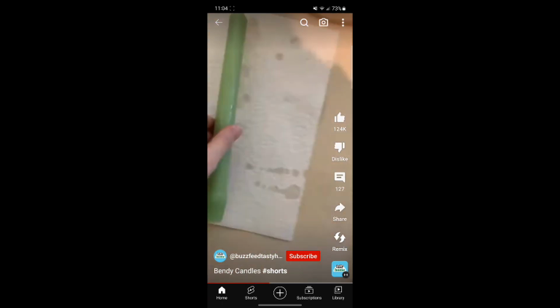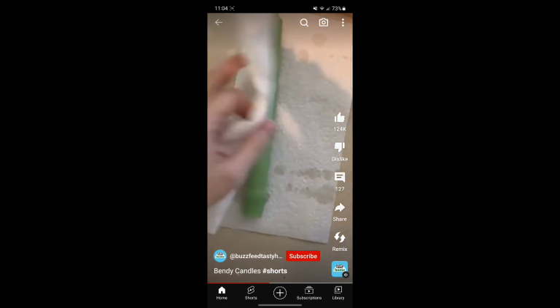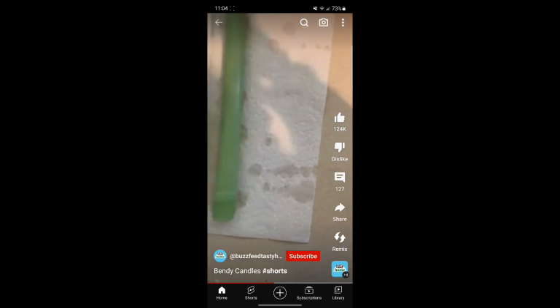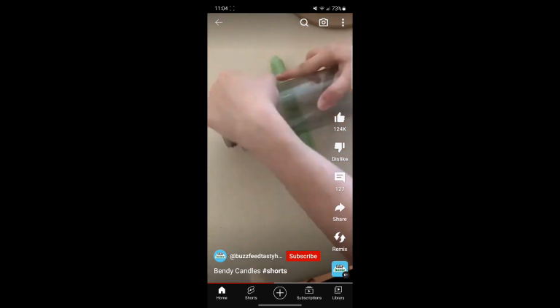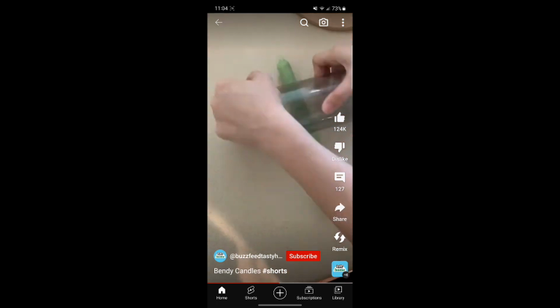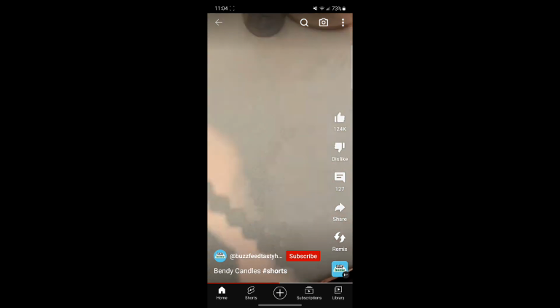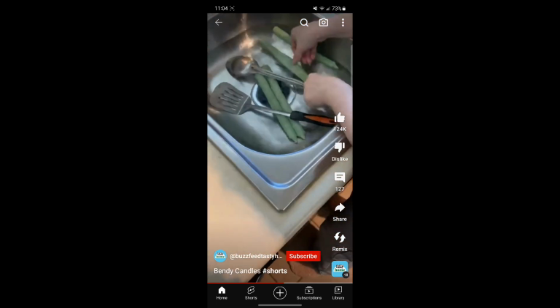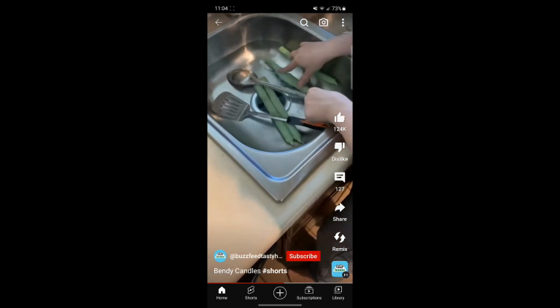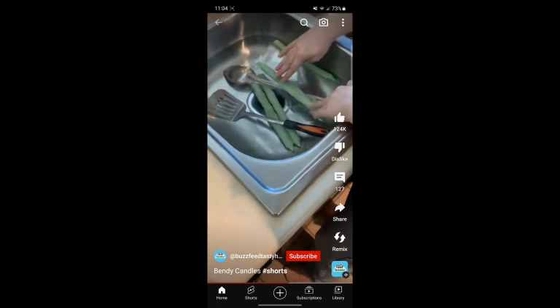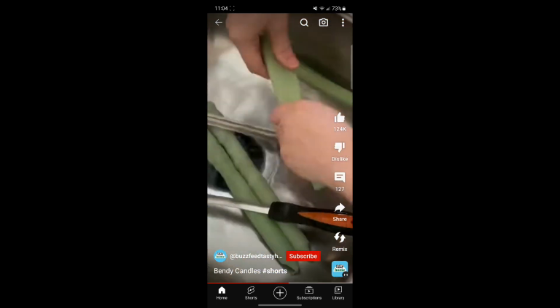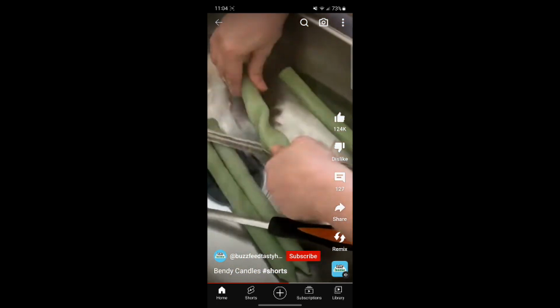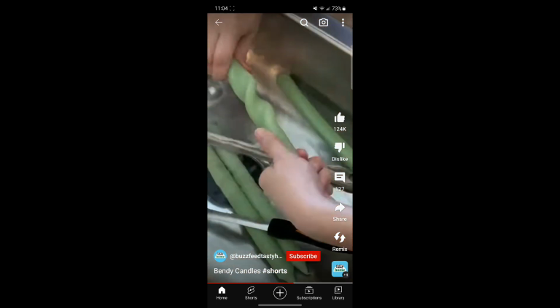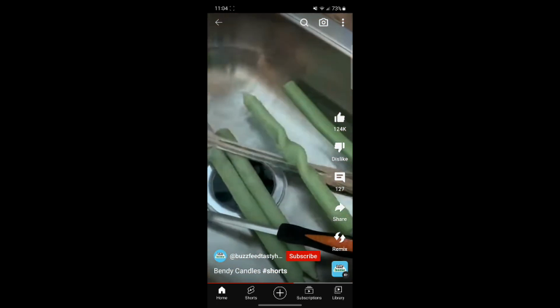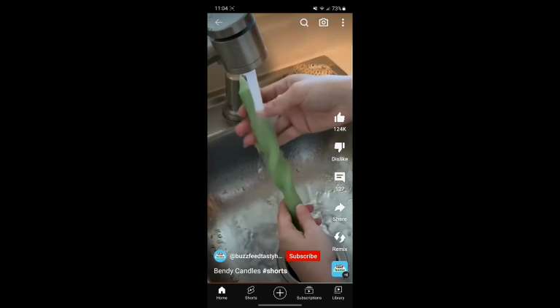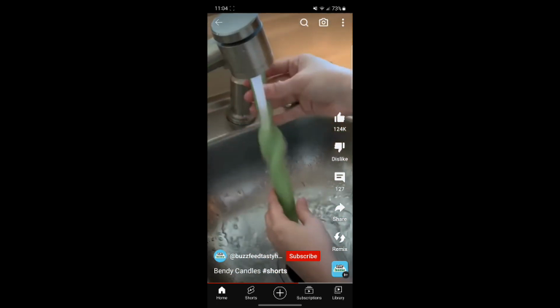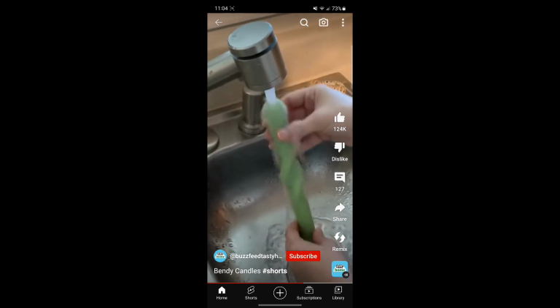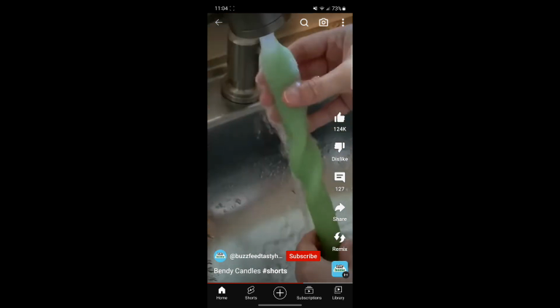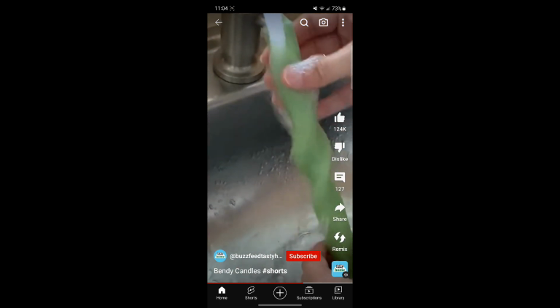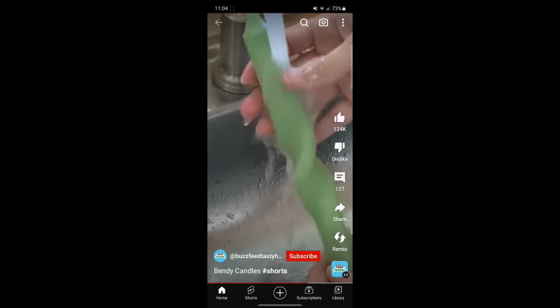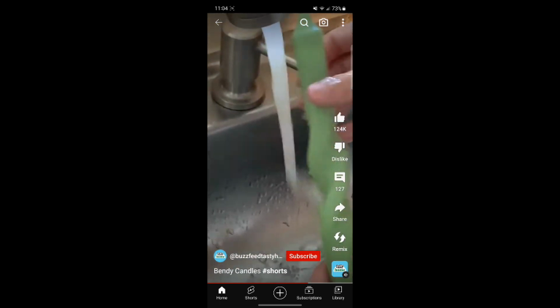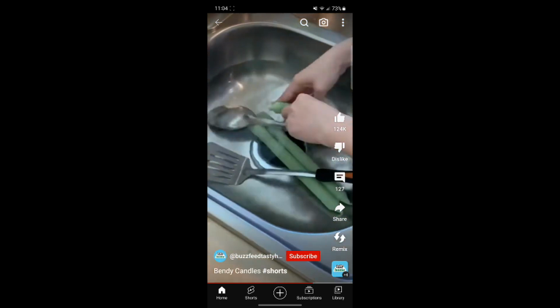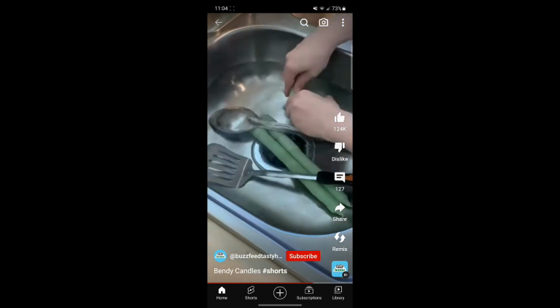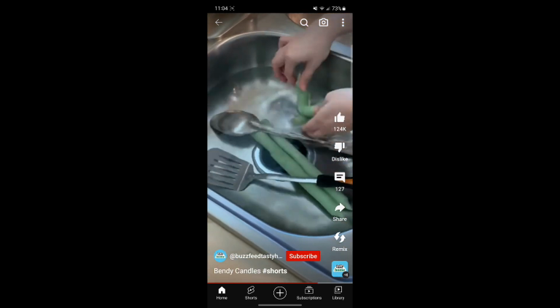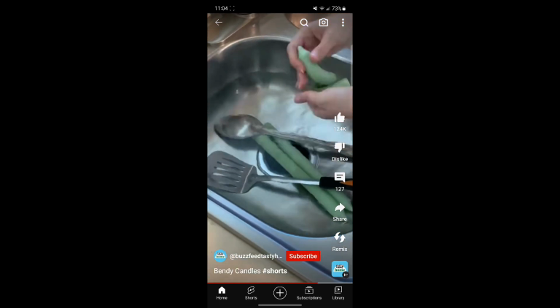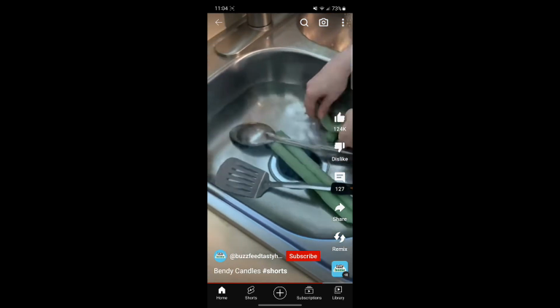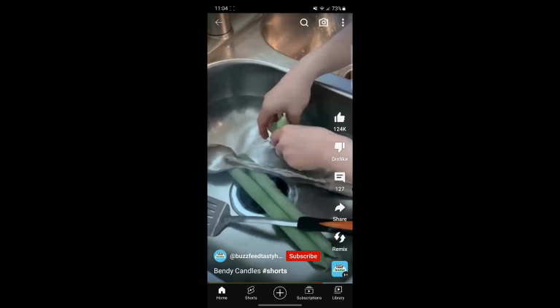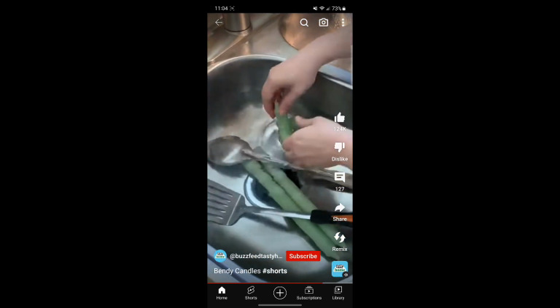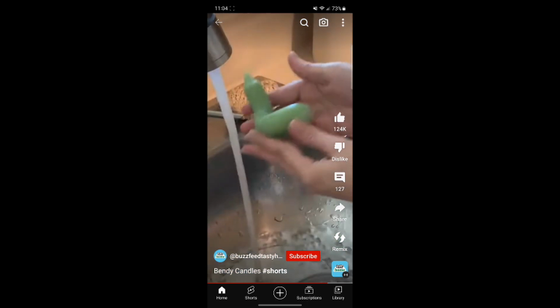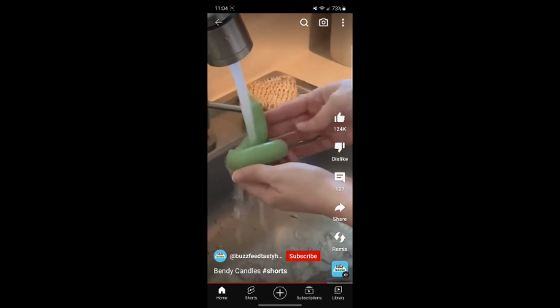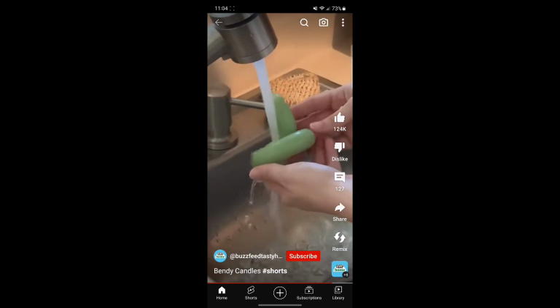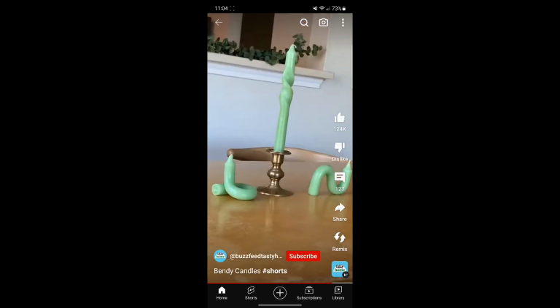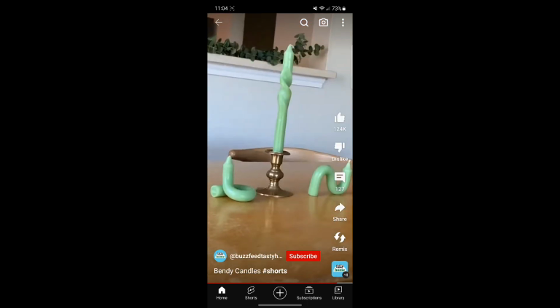After 10 minutes I took my first candle out, flattened the middle with a water bottle, put it back in the water to keep it warm while I twisted it a couple of times, and then put it under cold water to lock it into place. The bendy ones were even easier — I just twisted them into the curvy shape I wanted, ran them under cold water, and there you have them.